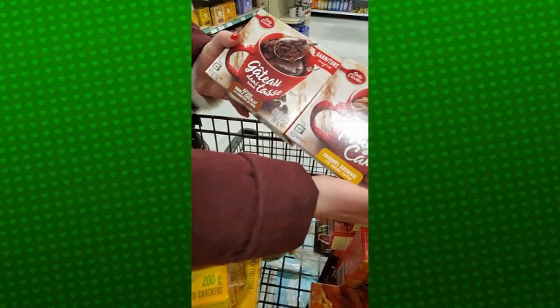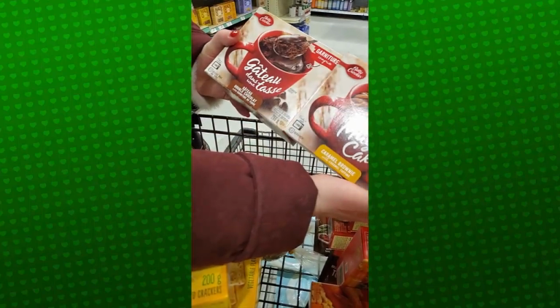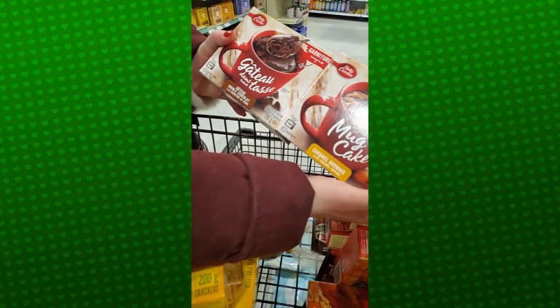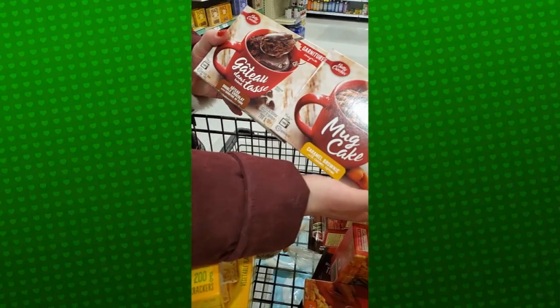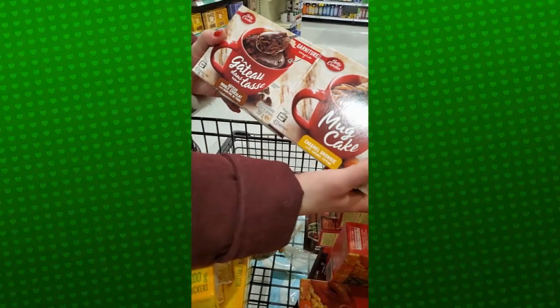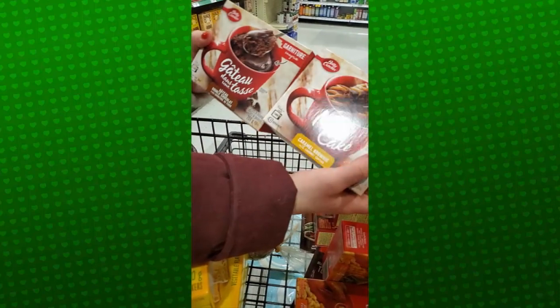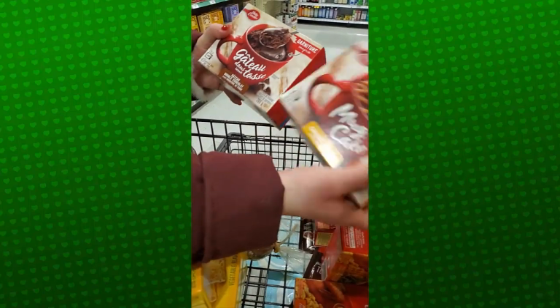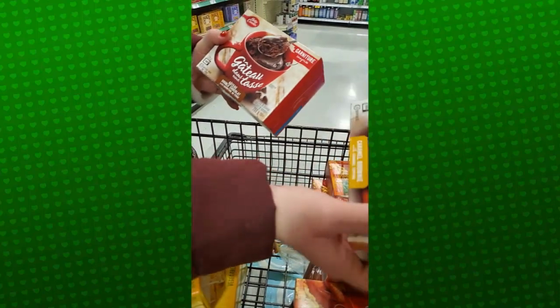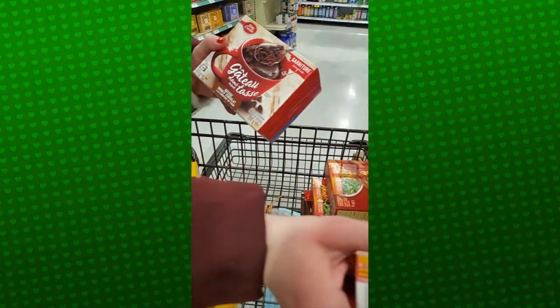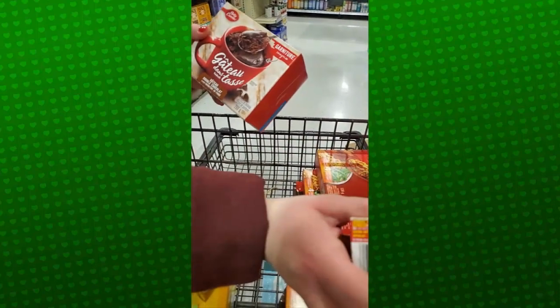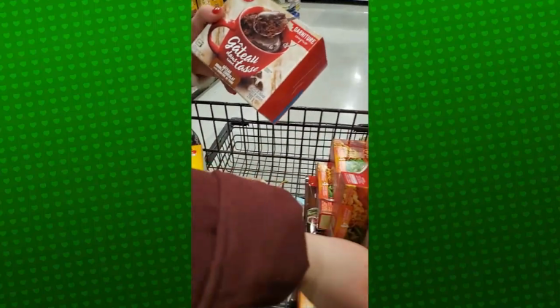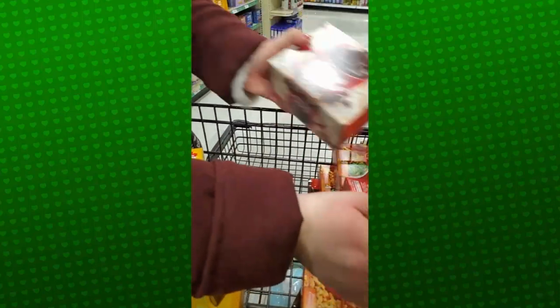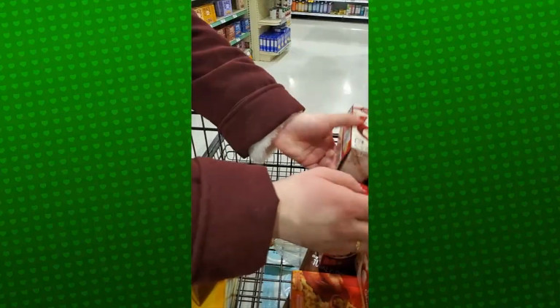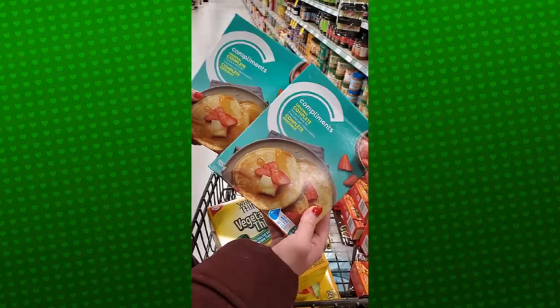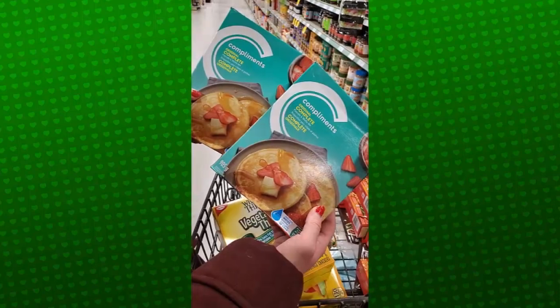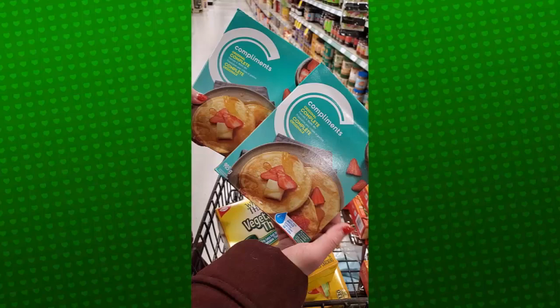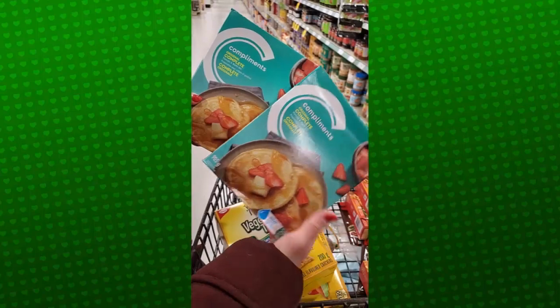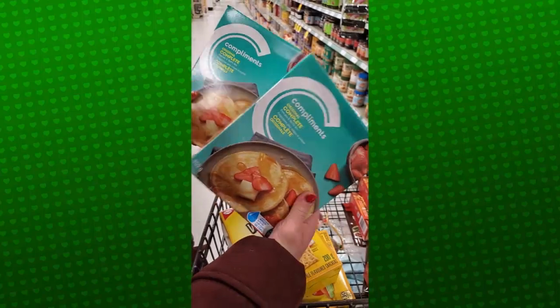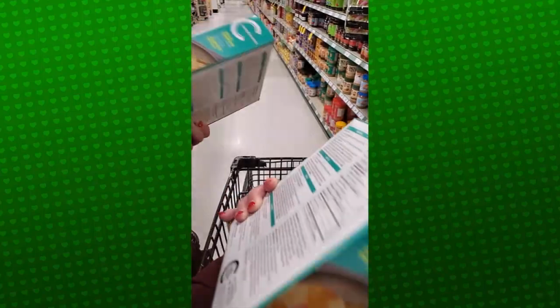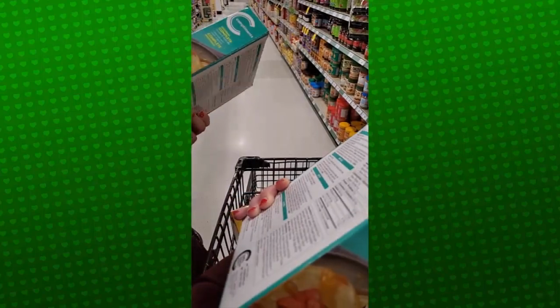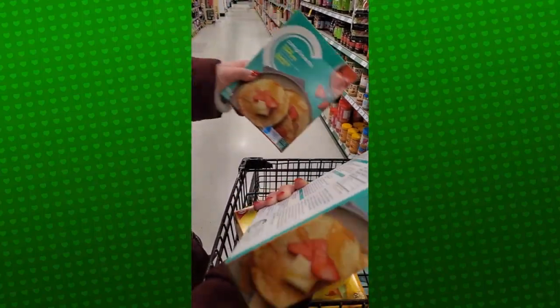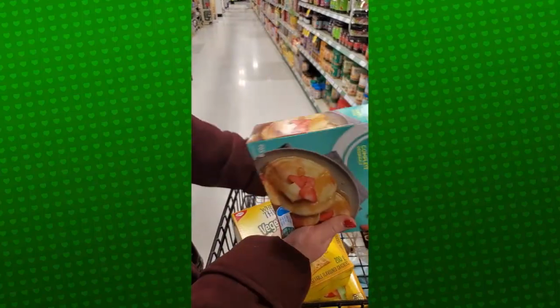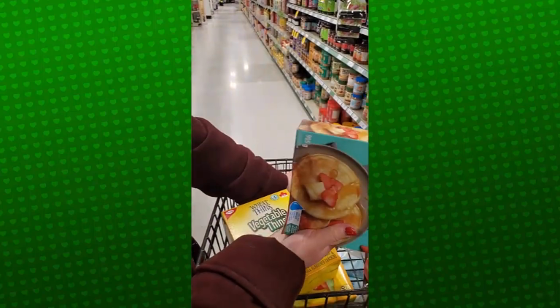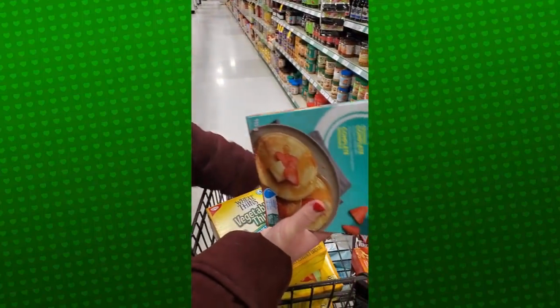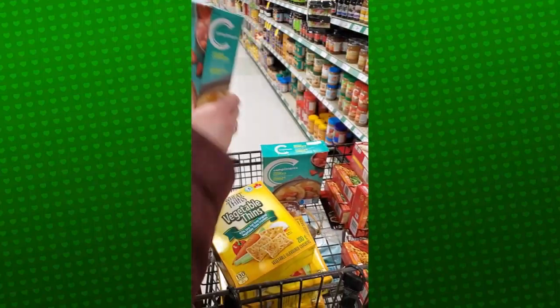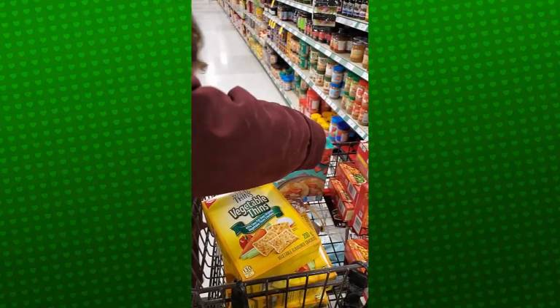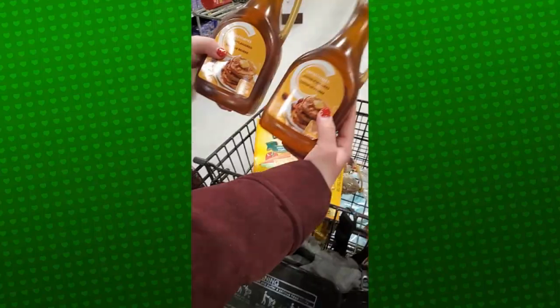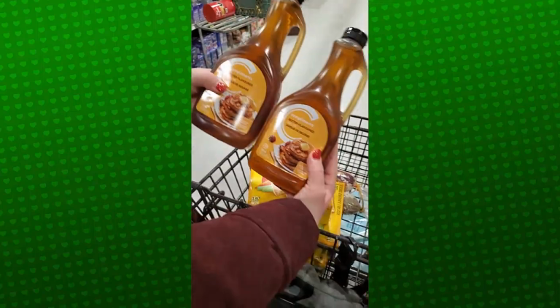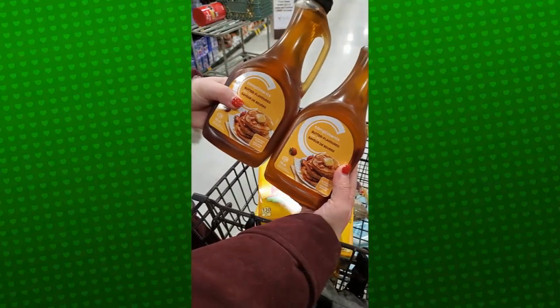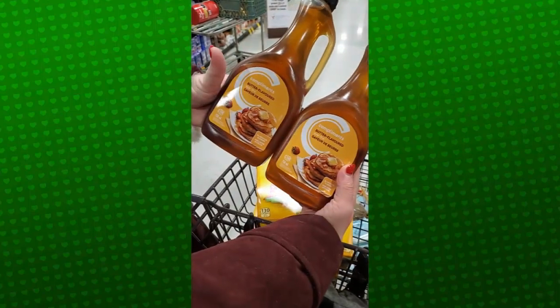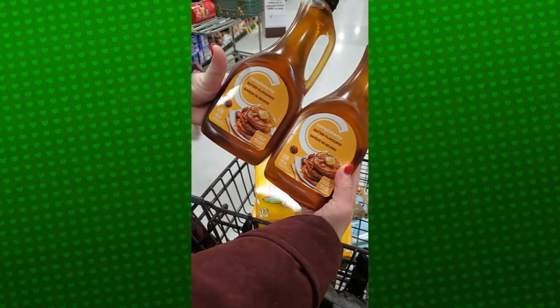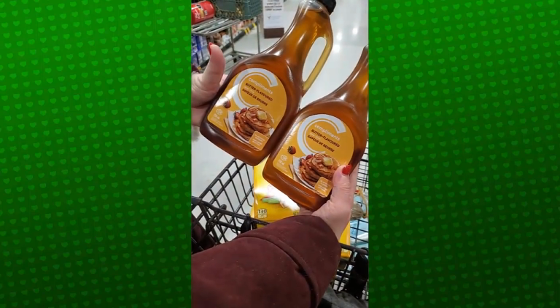These are nice sweet treats for the kids. It only needs water and that's it — $4.79 each. Two boxes of pancake mix, these are two for $6, you just need water. And to go with our pancake mix, these are also two for $6.